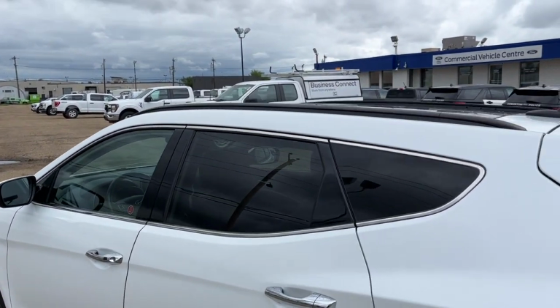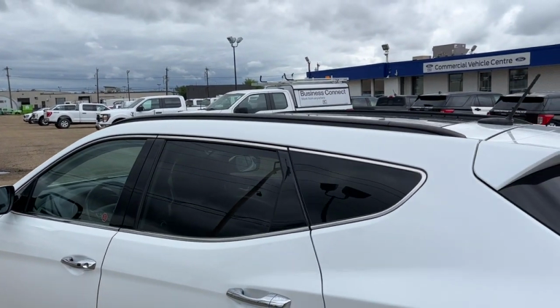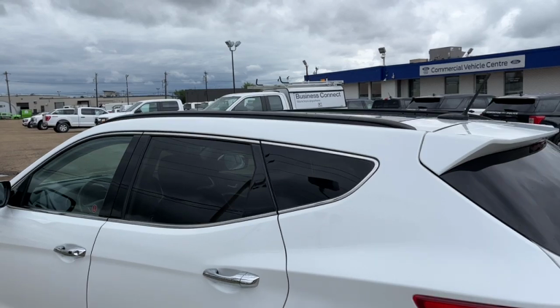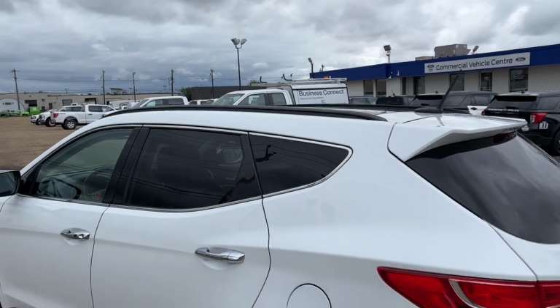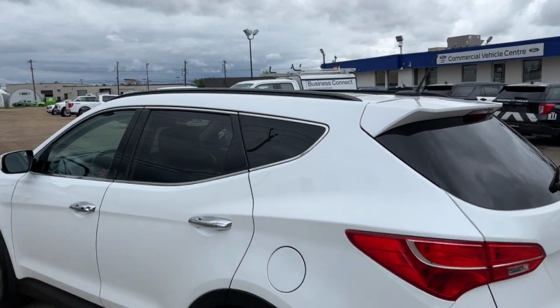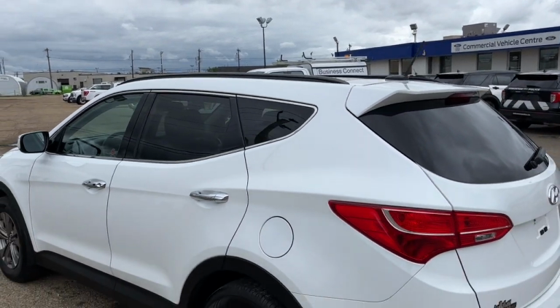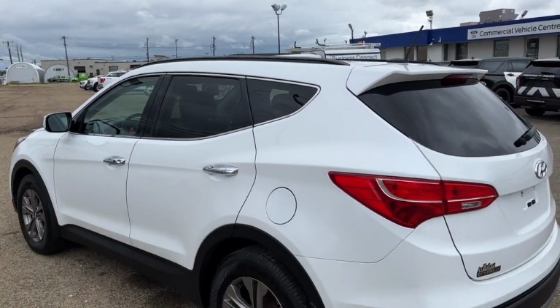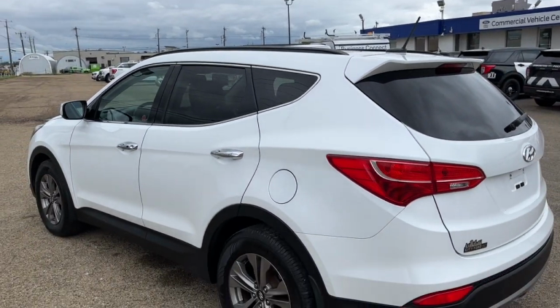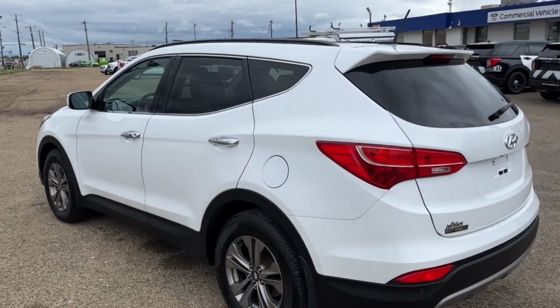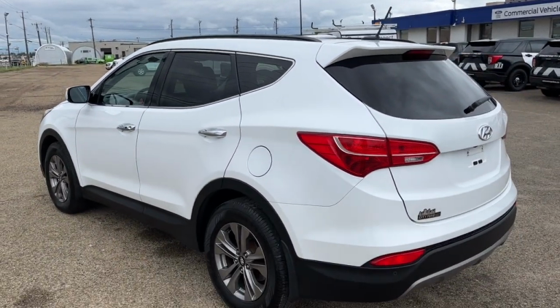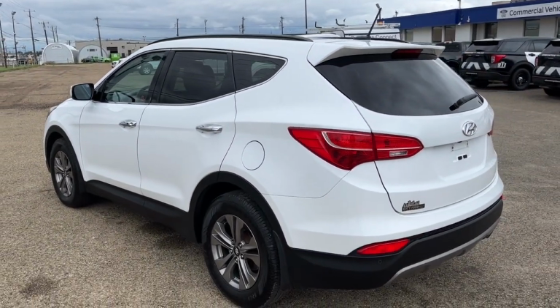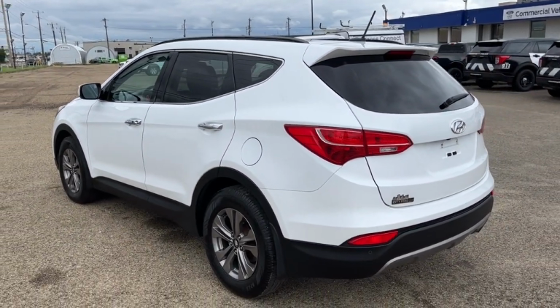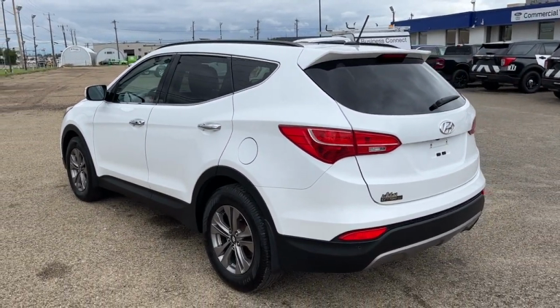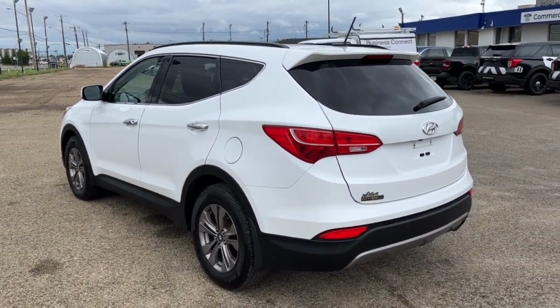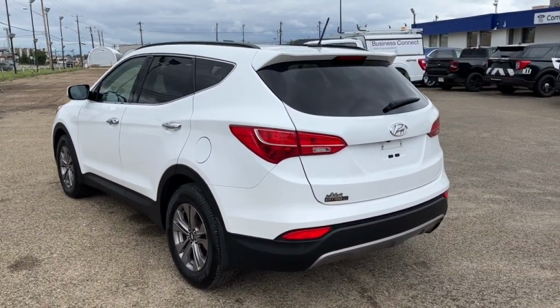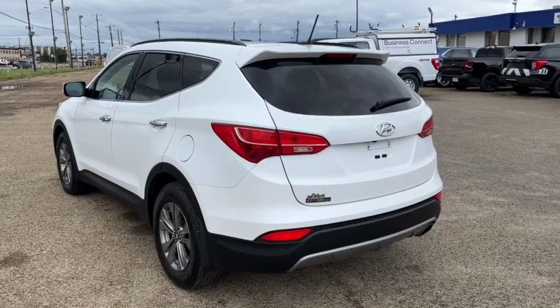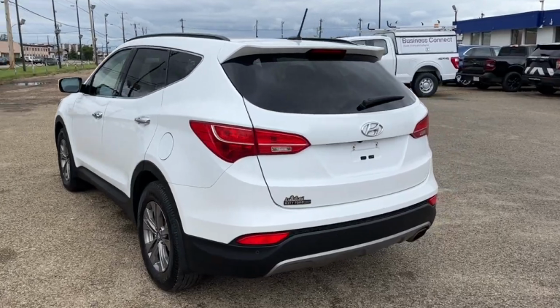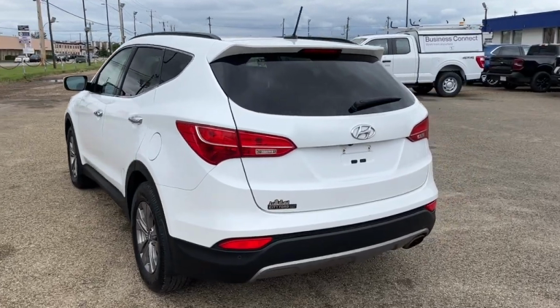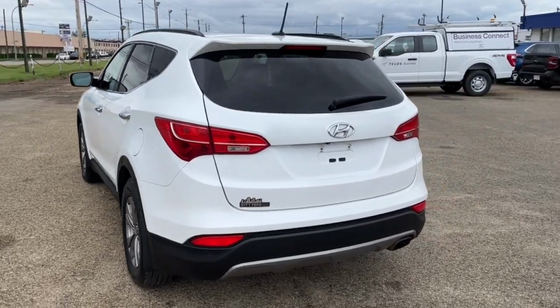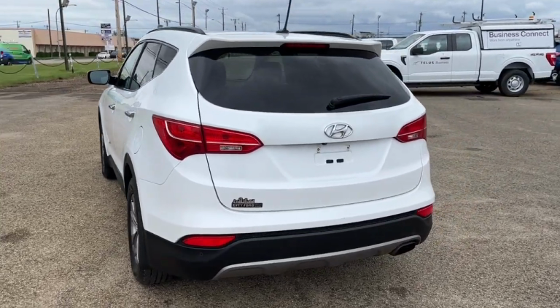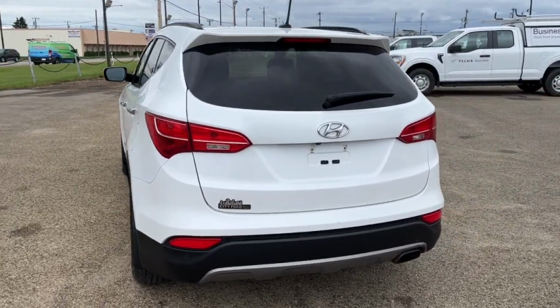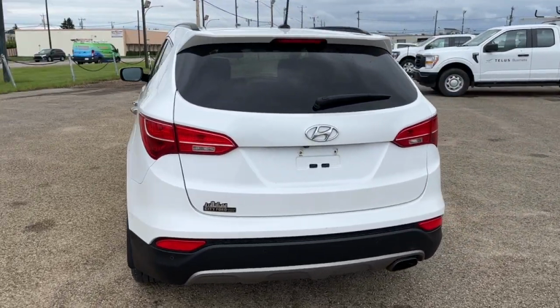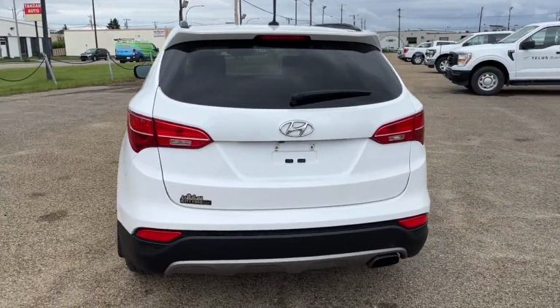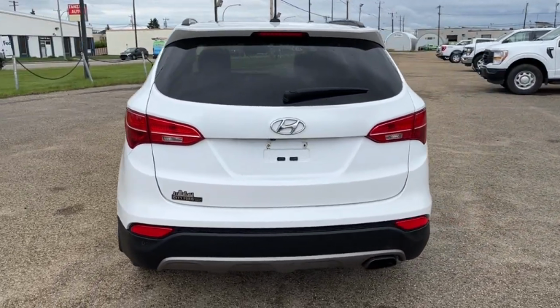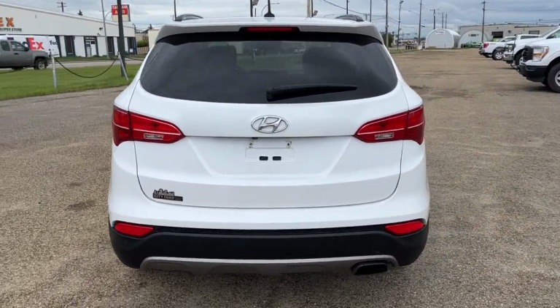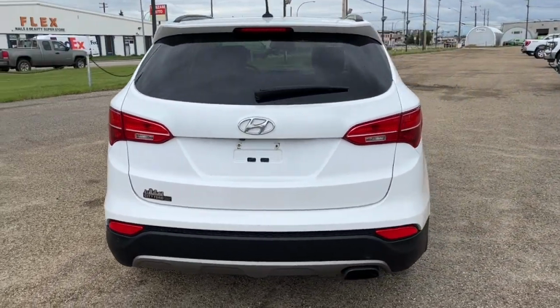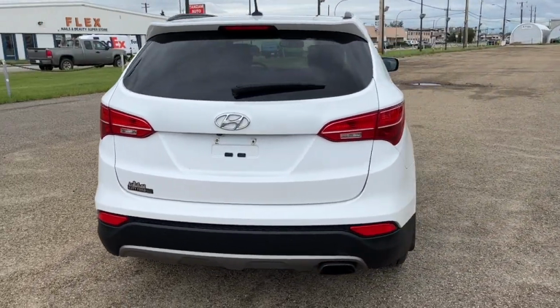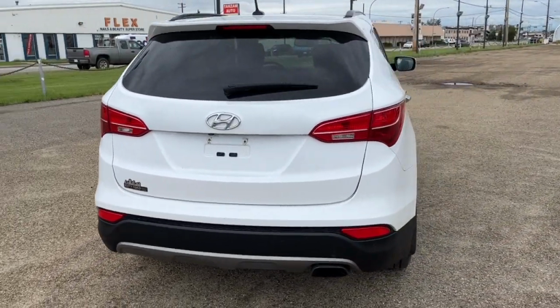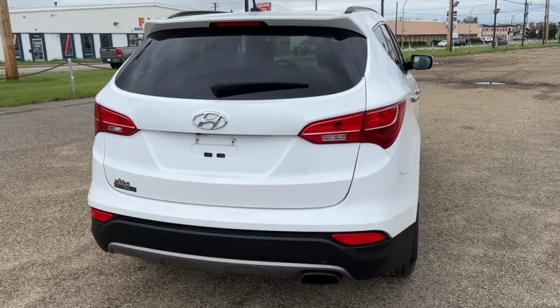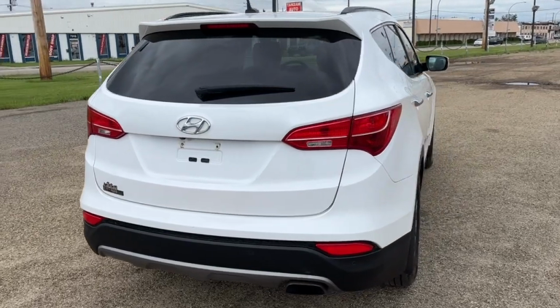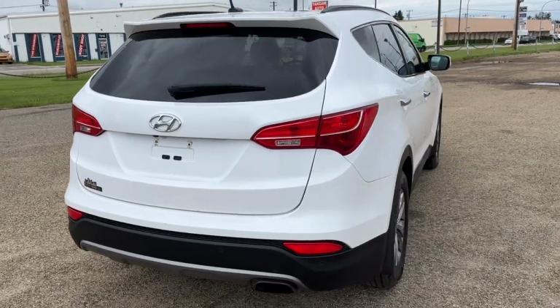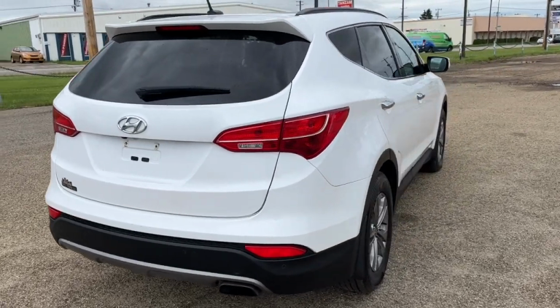We have some black roof rails up top. The Santa Fe comes in Frost White Pearl and it has the premium package. Coming around to the back, we have a reverse camera with sensors and also a power liftgate.